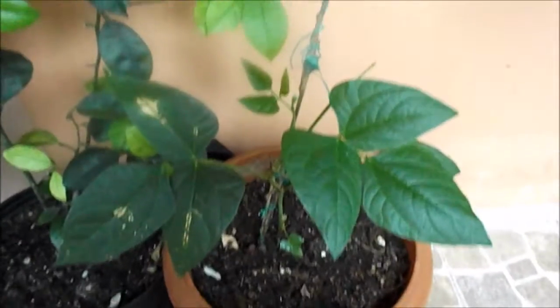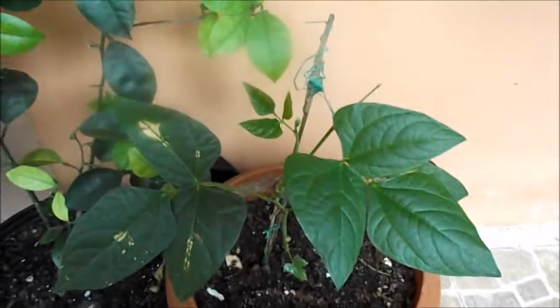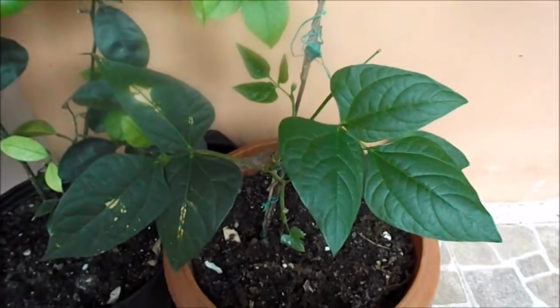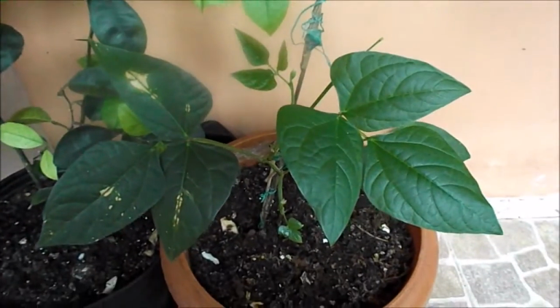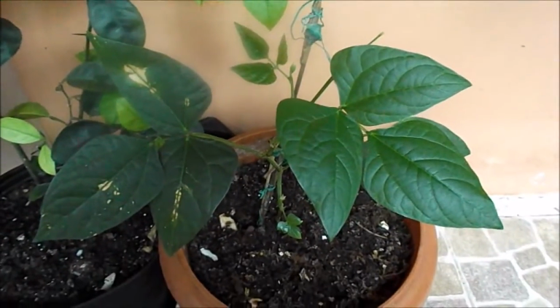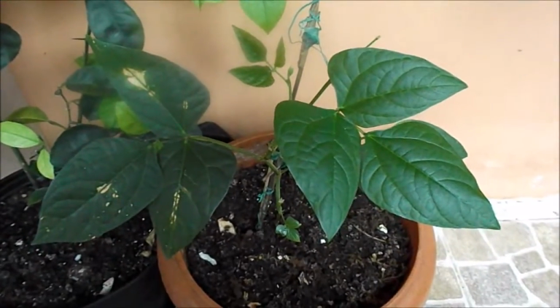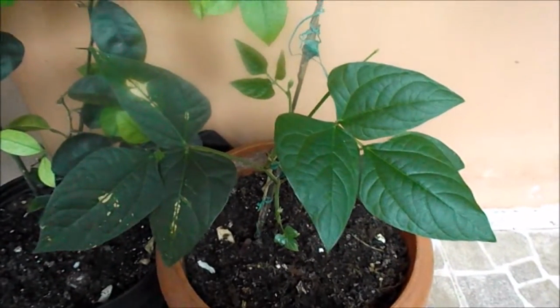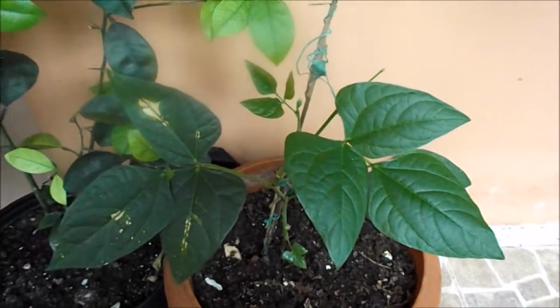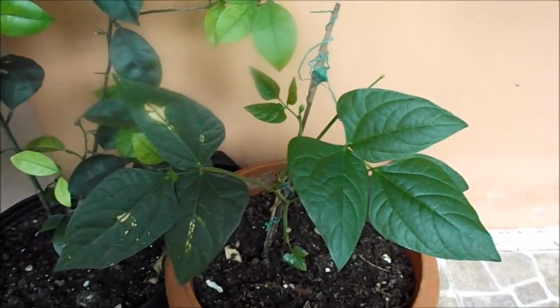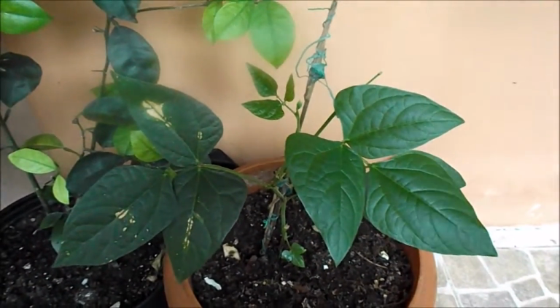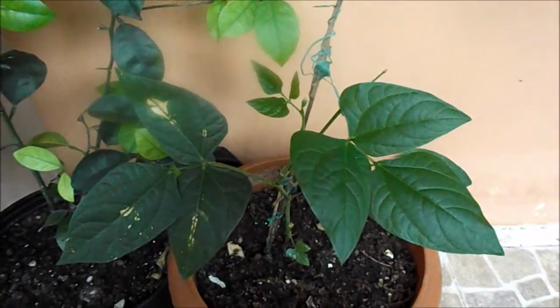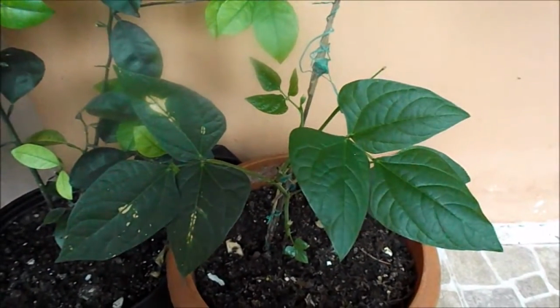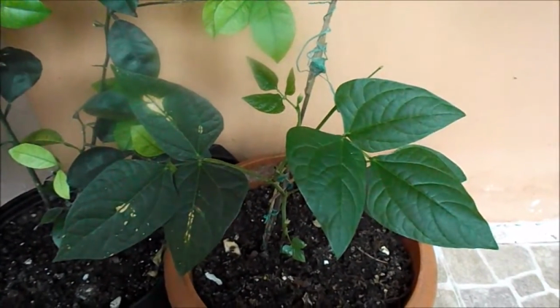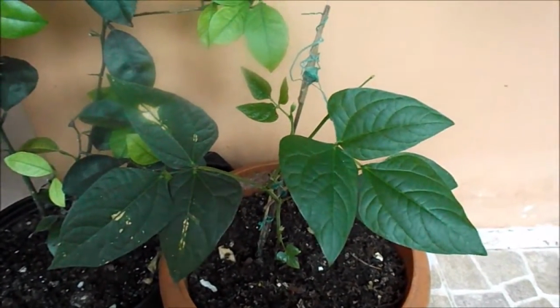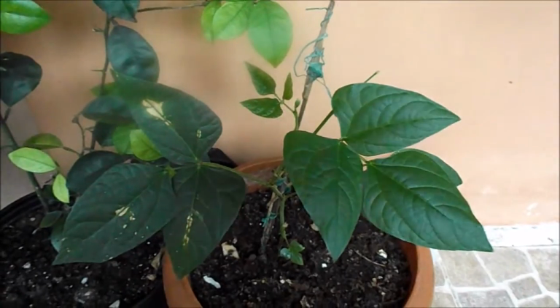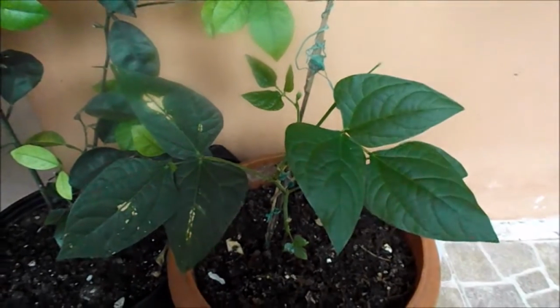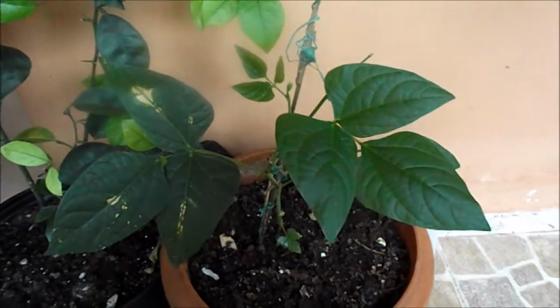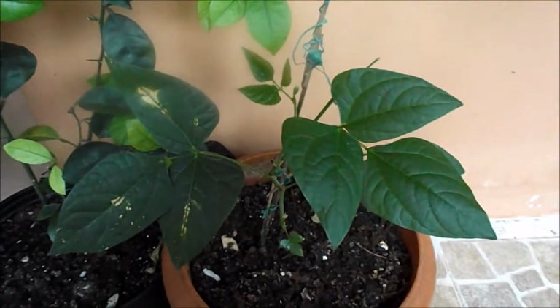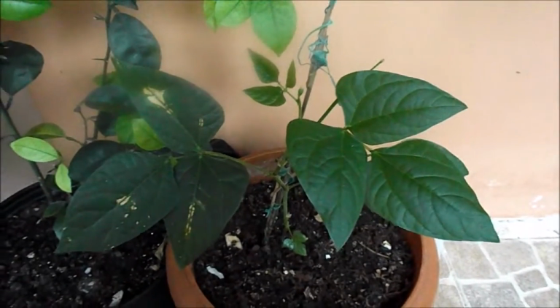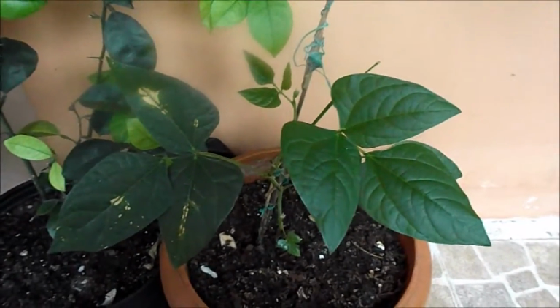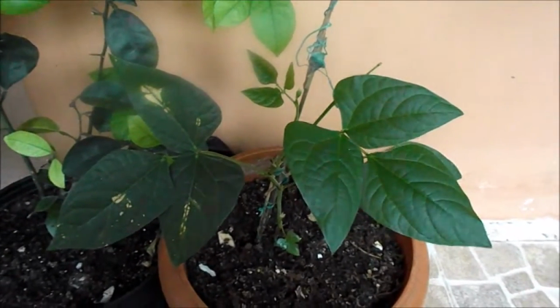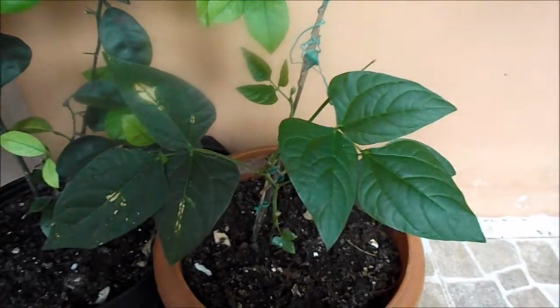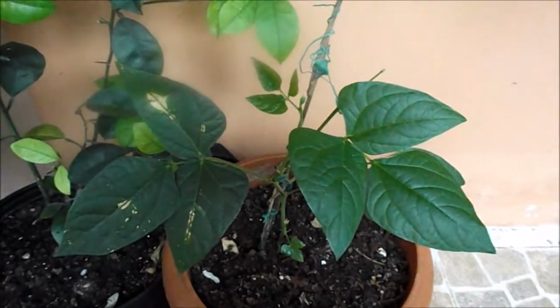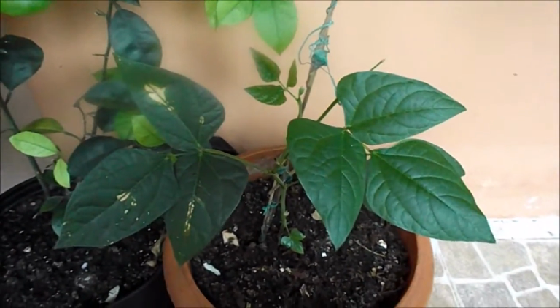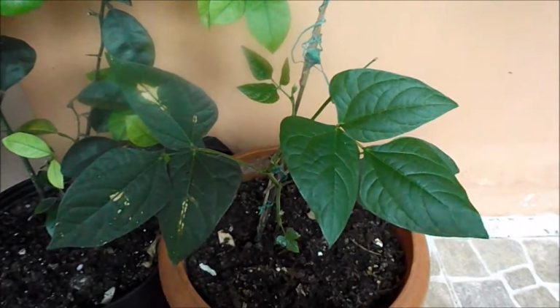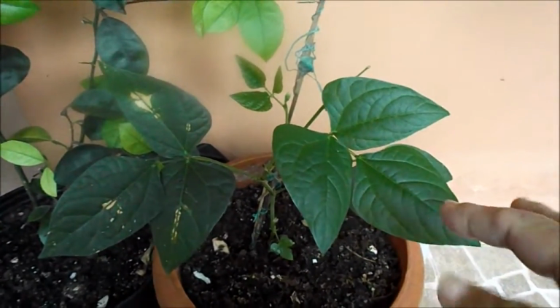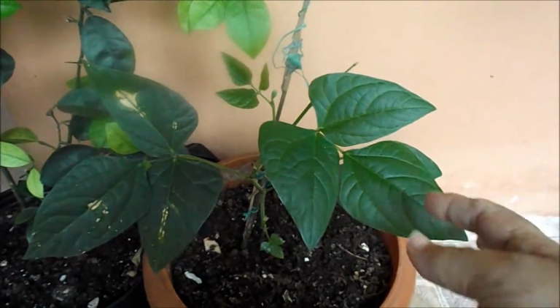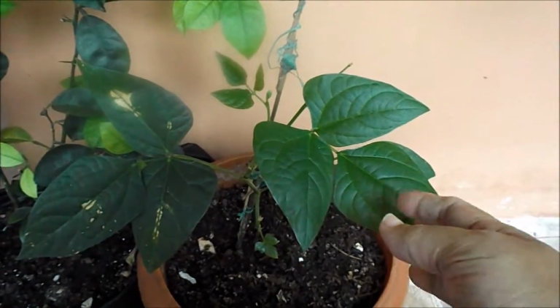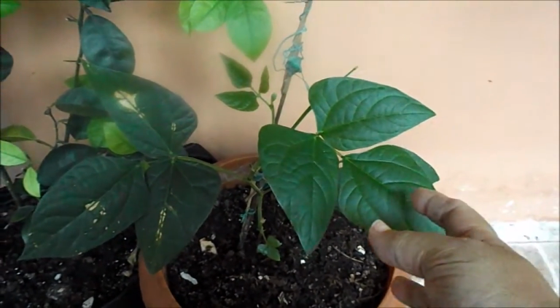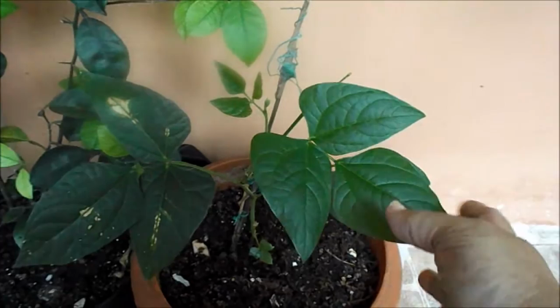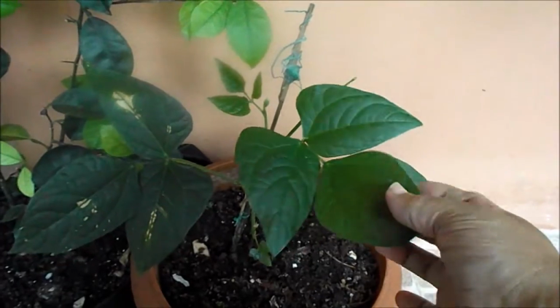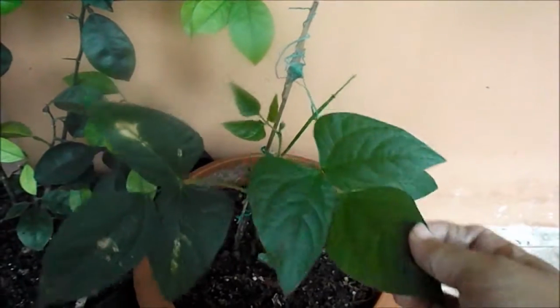Hi people, this is Nettie. I'm gonna put the link in the banner for the ones who haven't seen it — if you haven't seen how I cut this plant, this is the peach and peas.